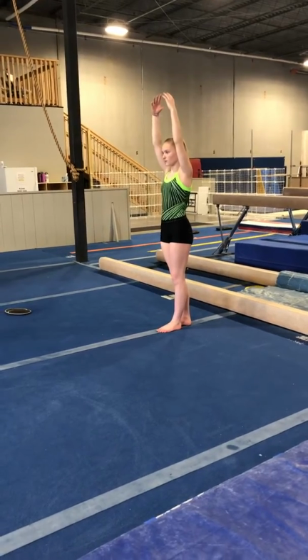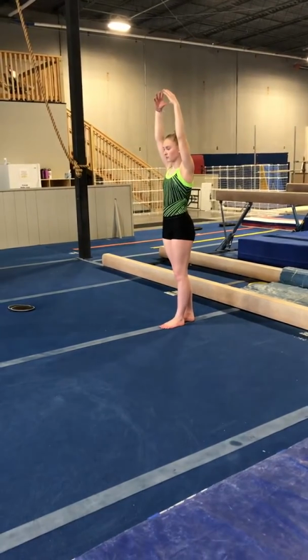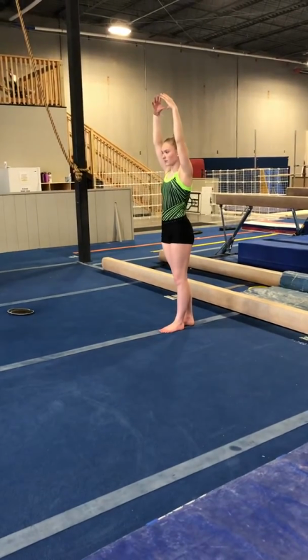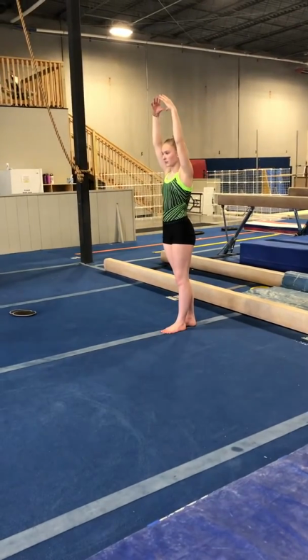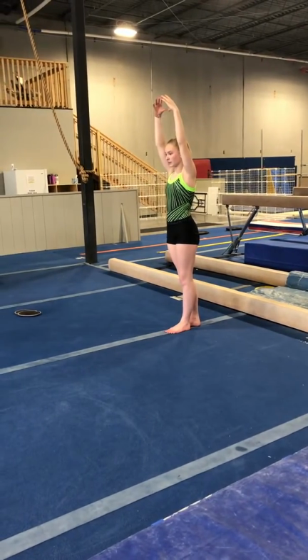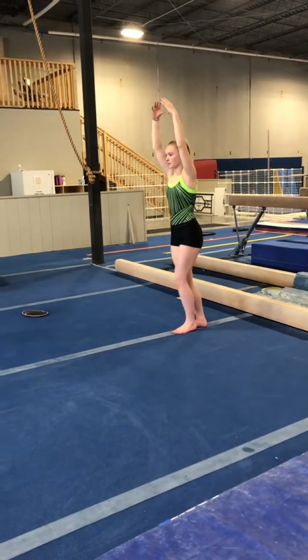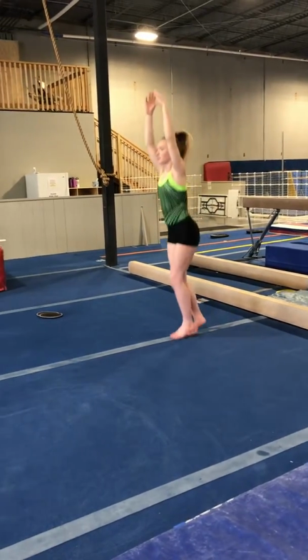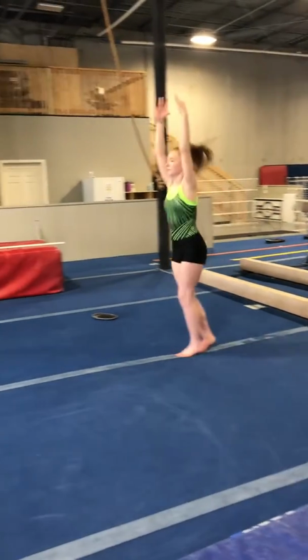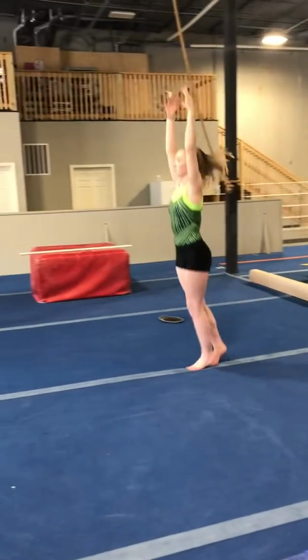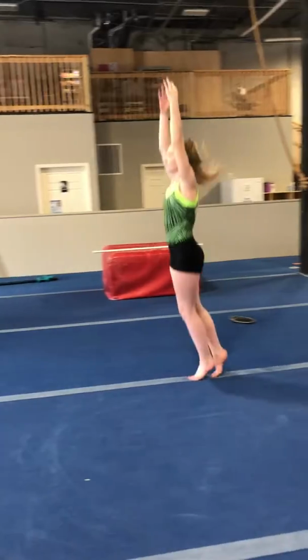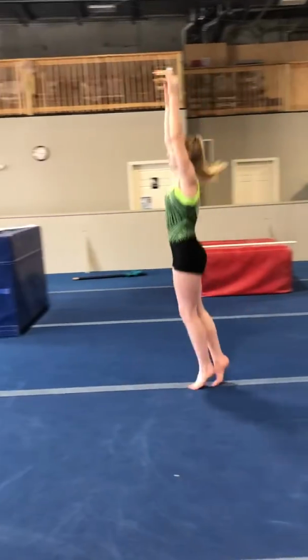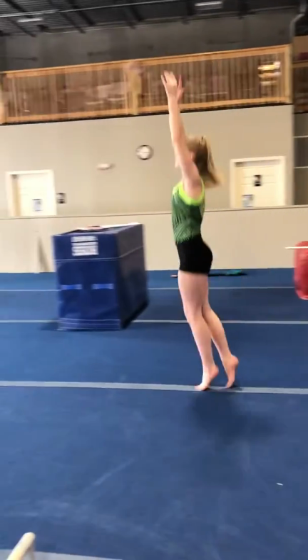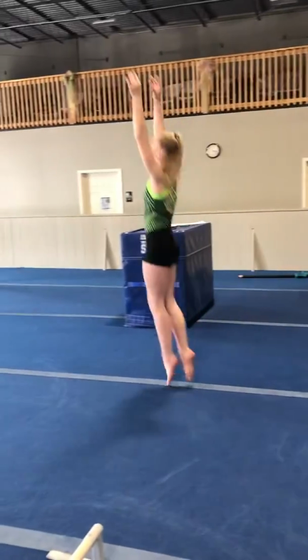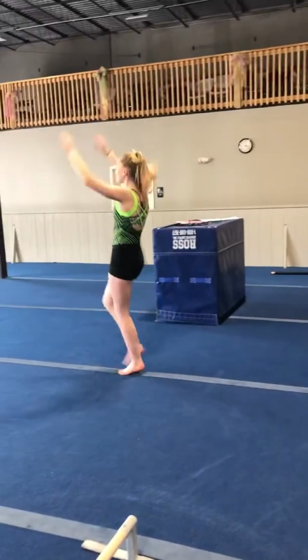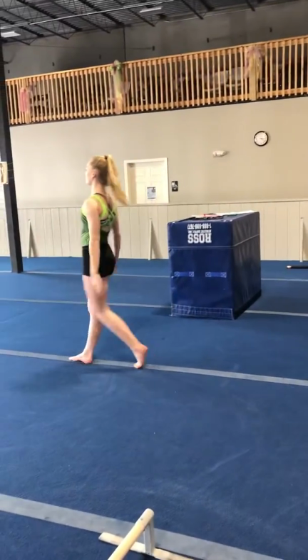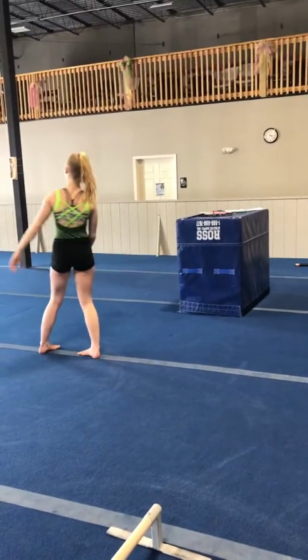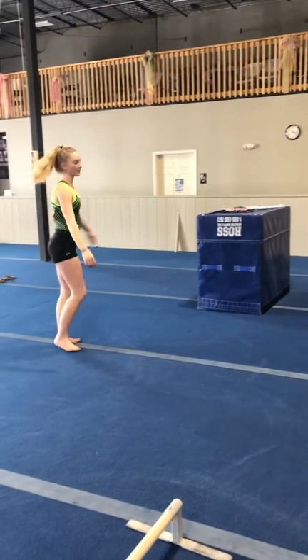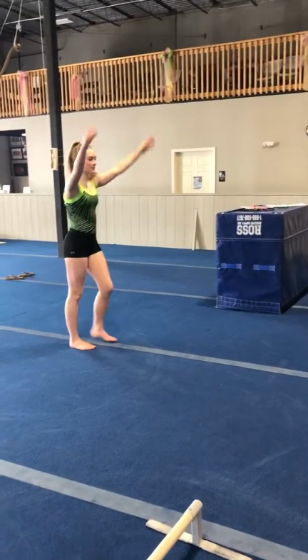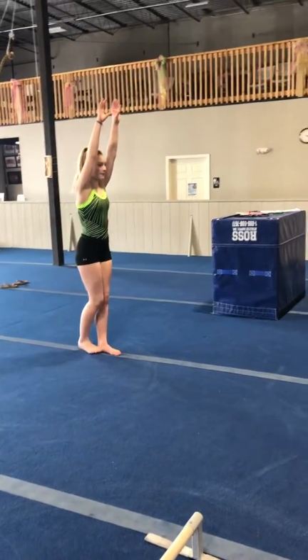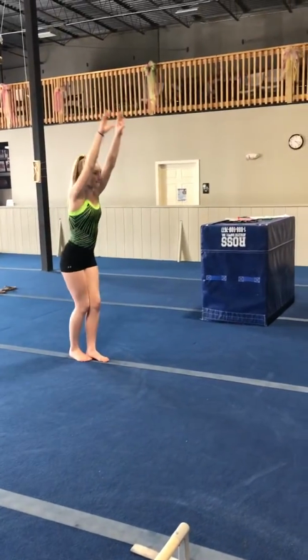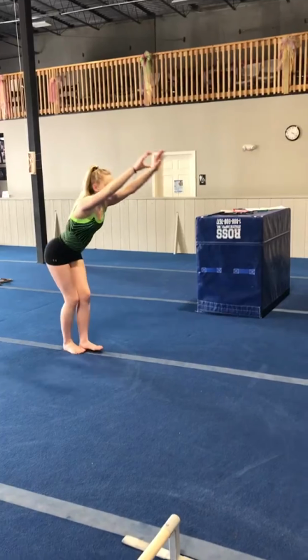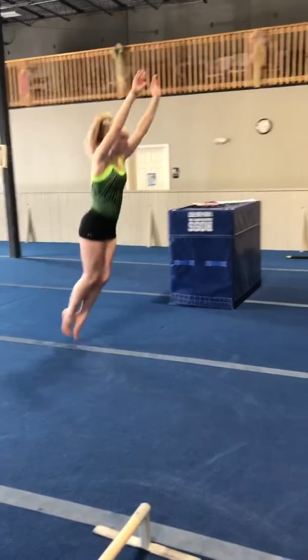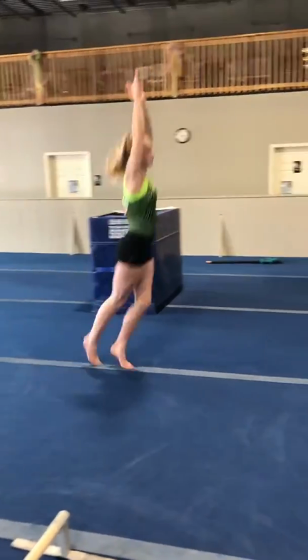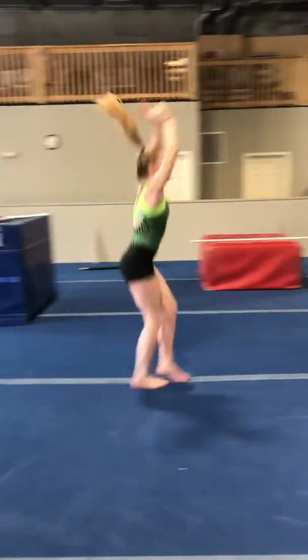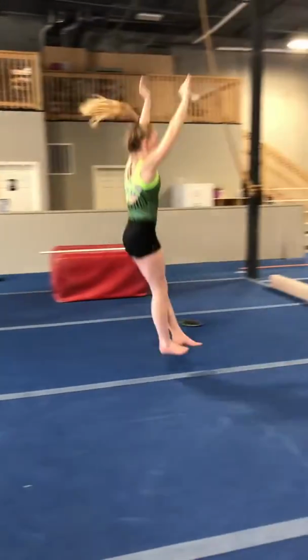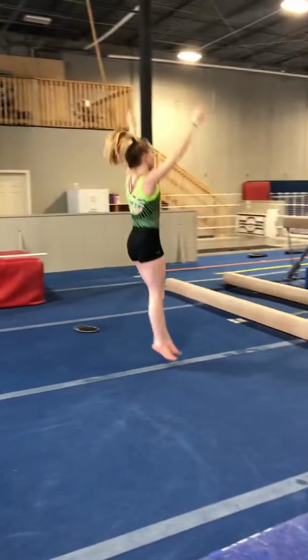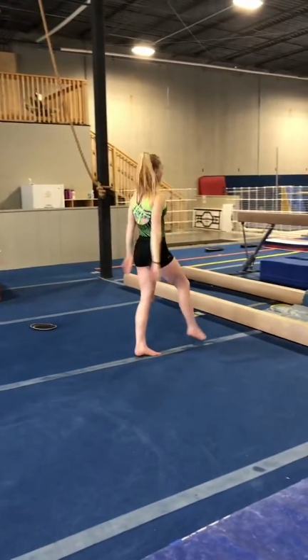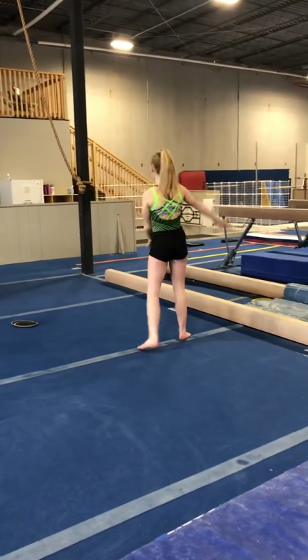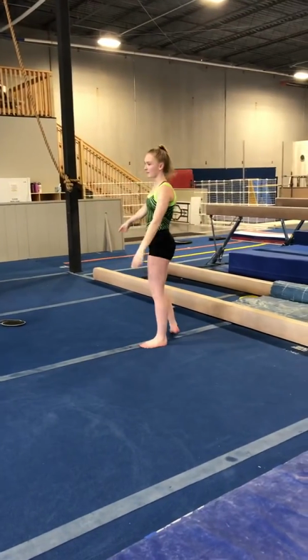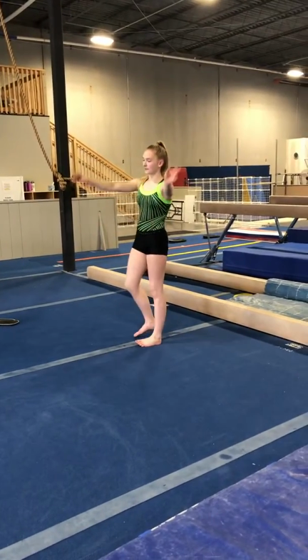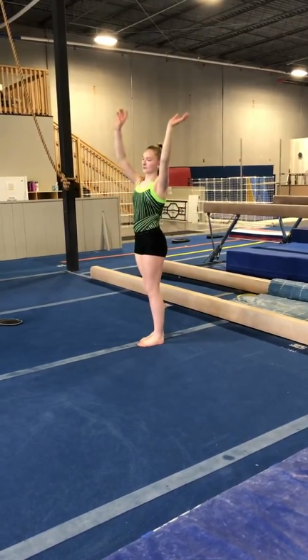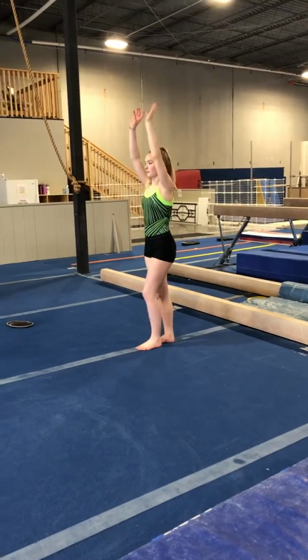She's gonna start with just bunny hops down the beam, going all the way down, pushing through those toes, and then long jumps — long jump, long jump, long jump. Again, challenge yourself by trying these on the beam.